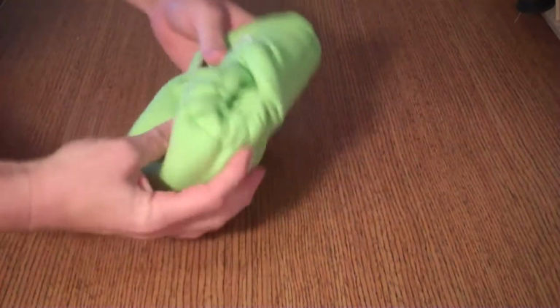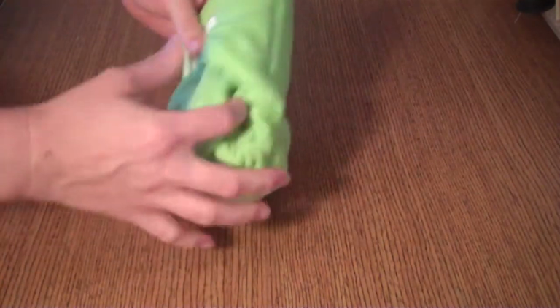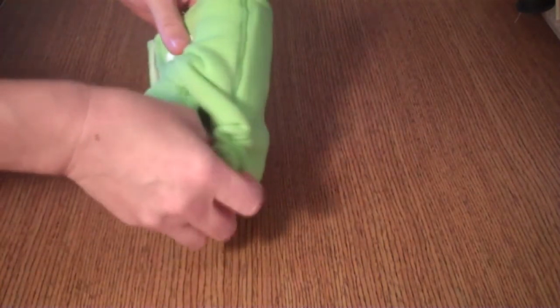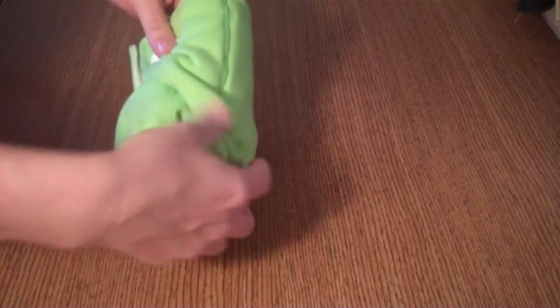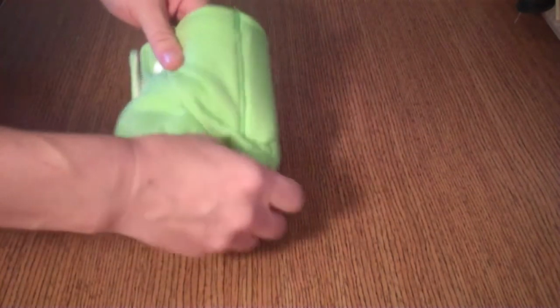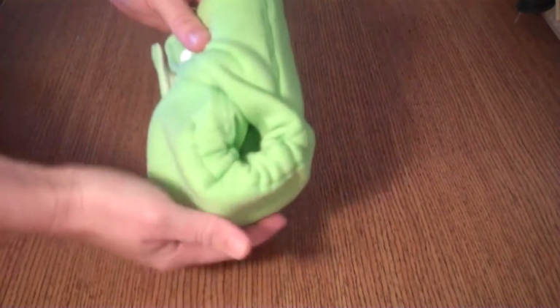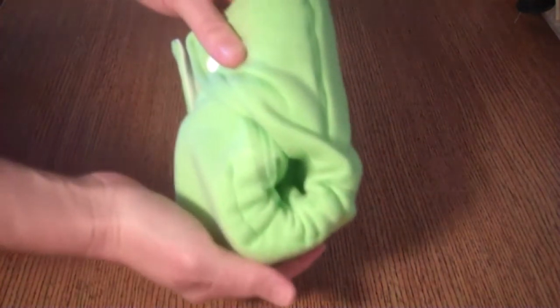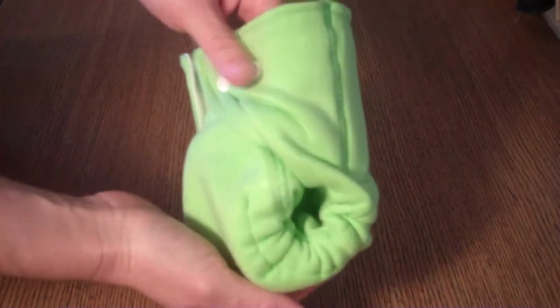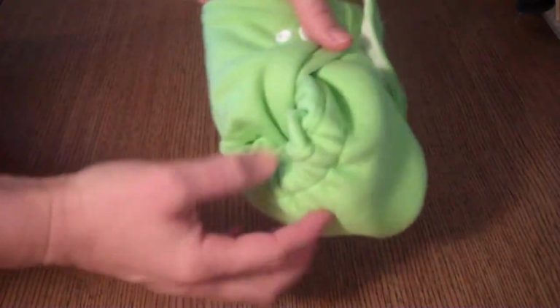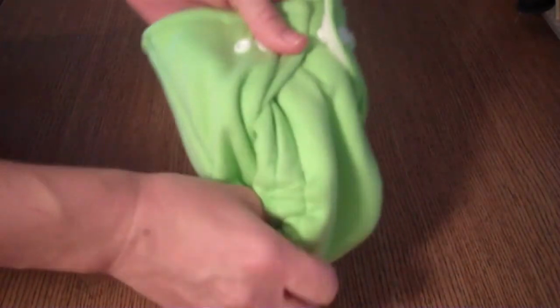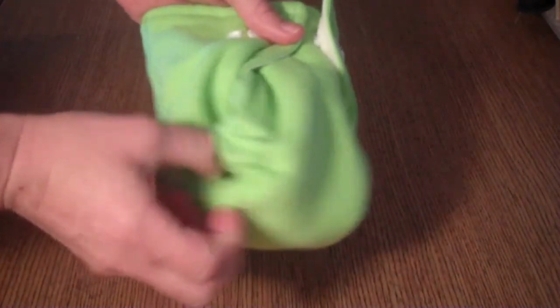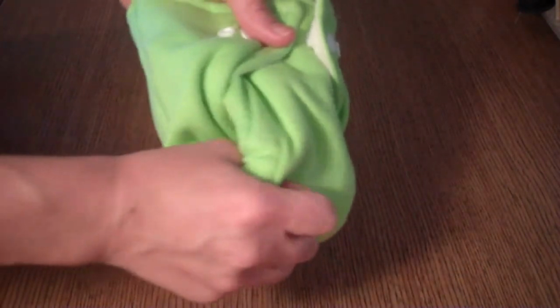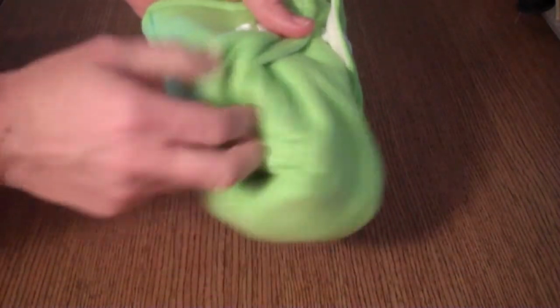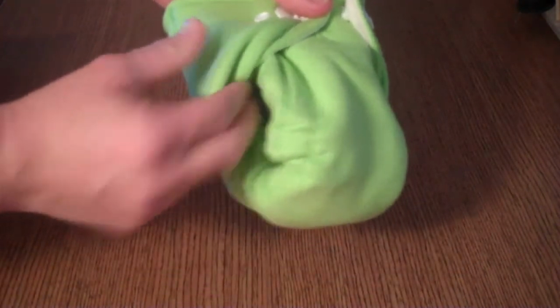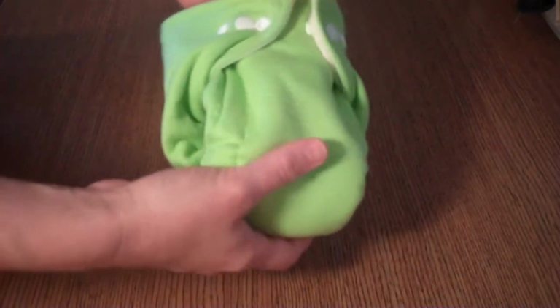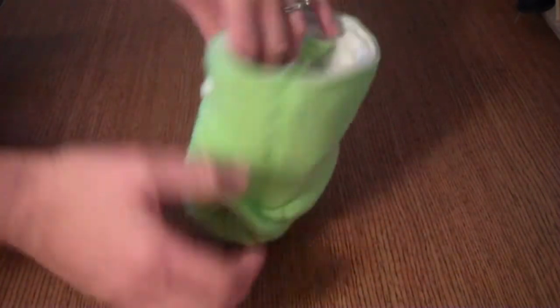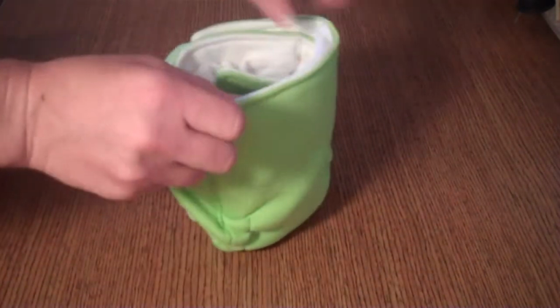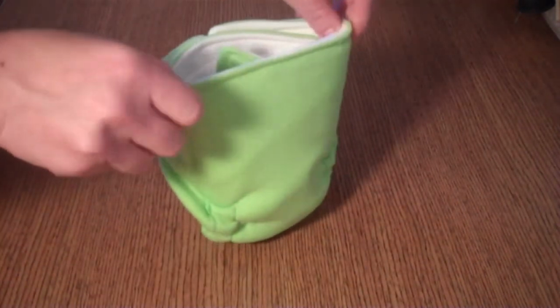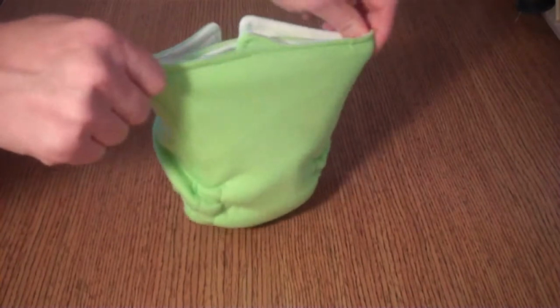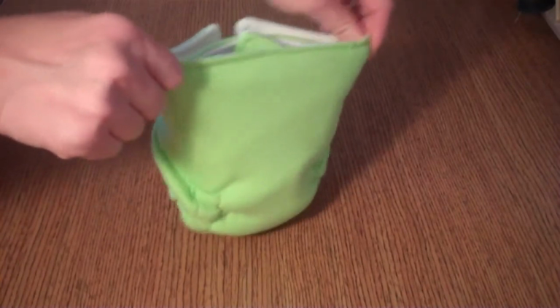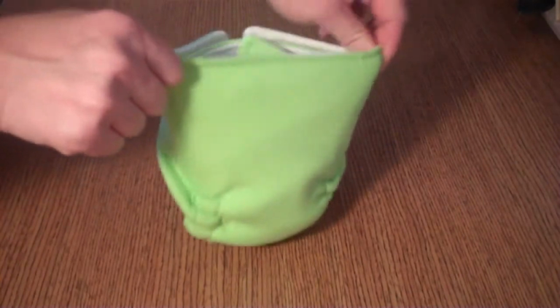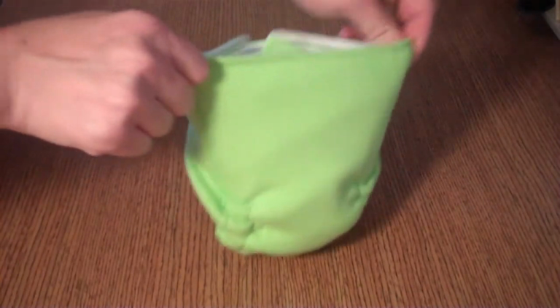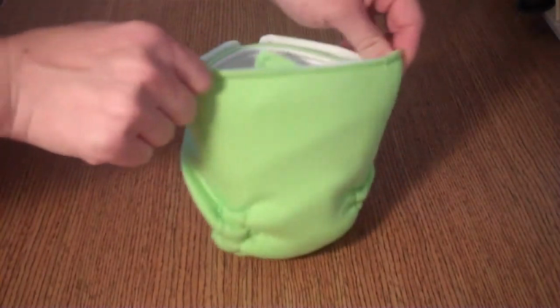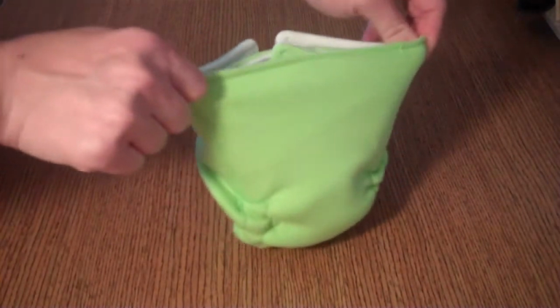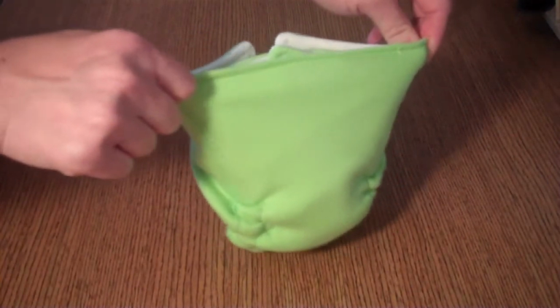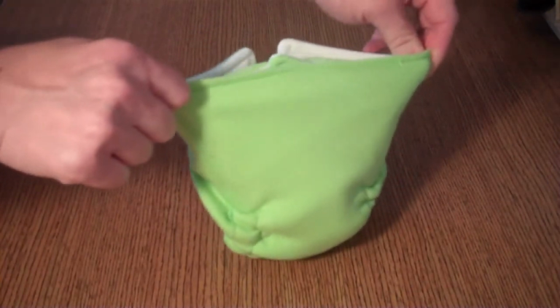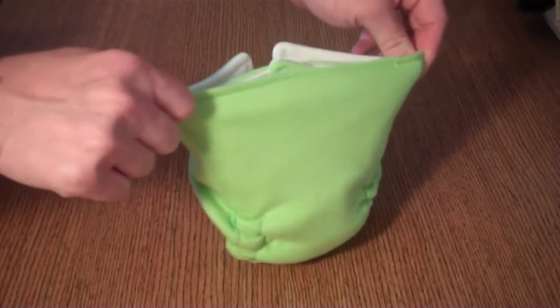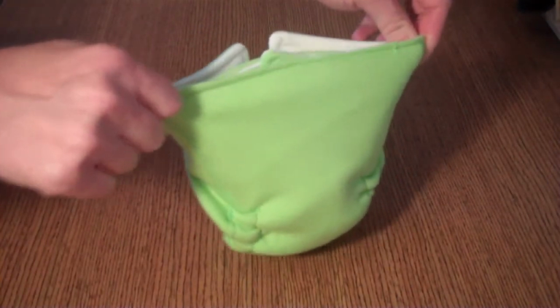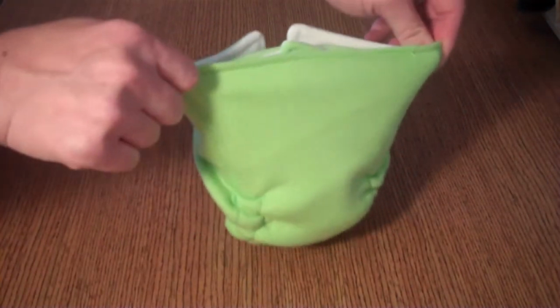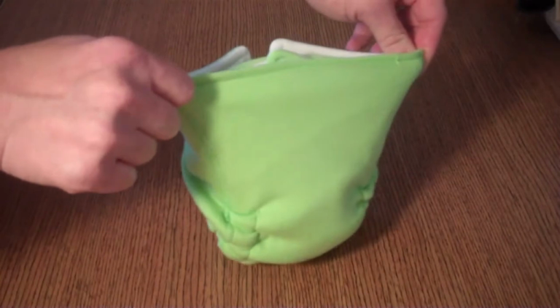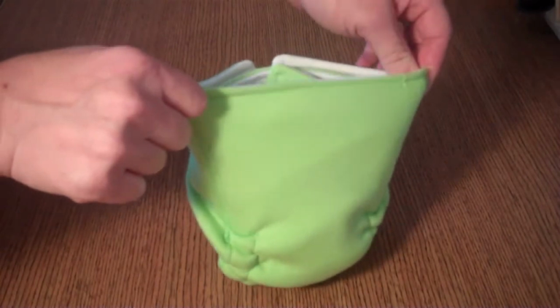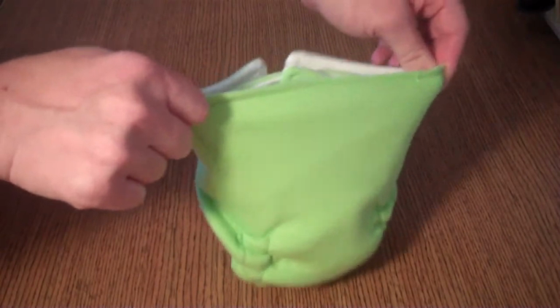Now you have the elastic around the legs right here. This can be used with a cover like a fitted diaper. I also wanted to show you that this is stretchy cotton interlock — a little bit of stretch — so that will help get a nice snug fit on your baby.